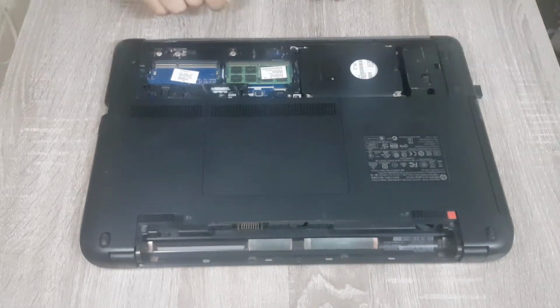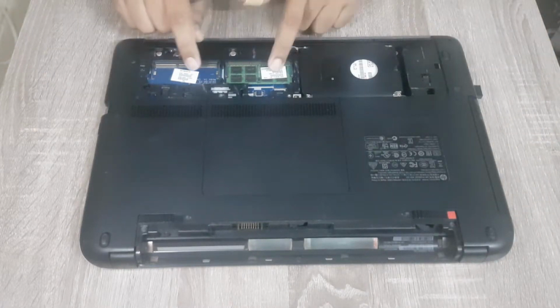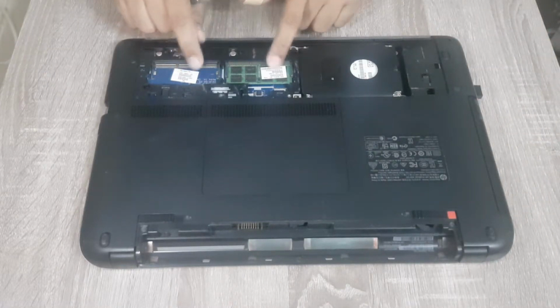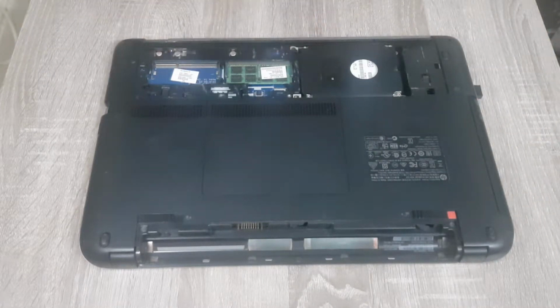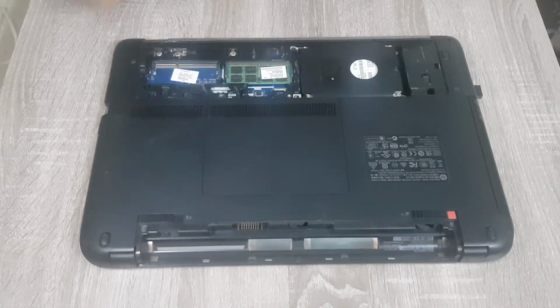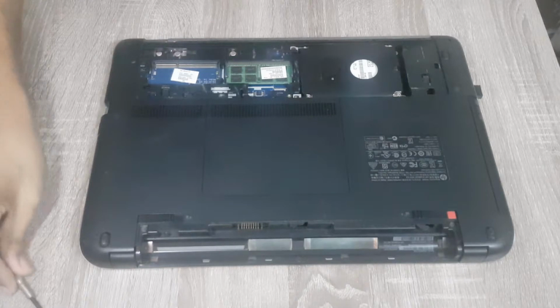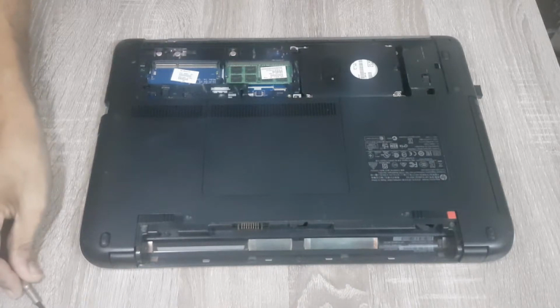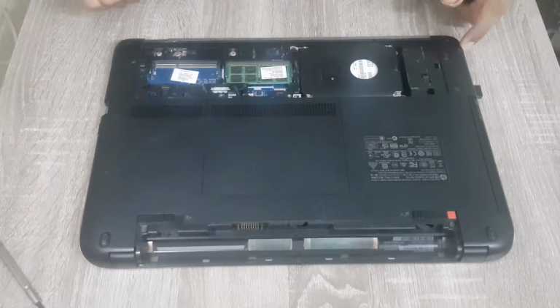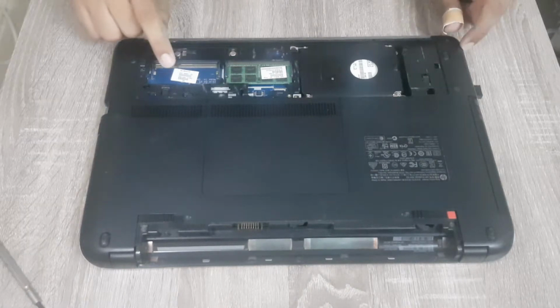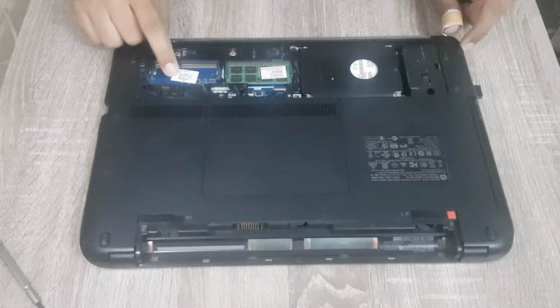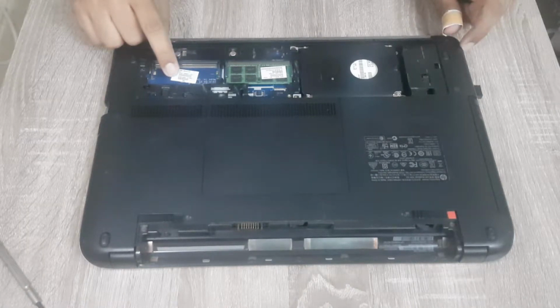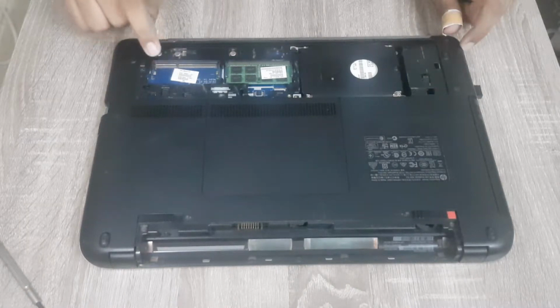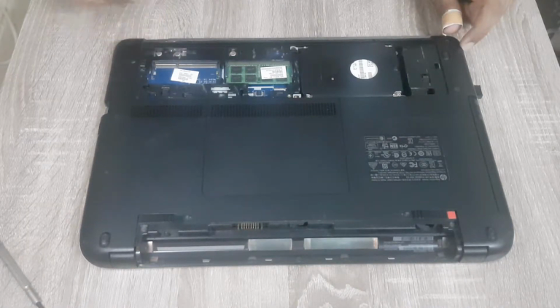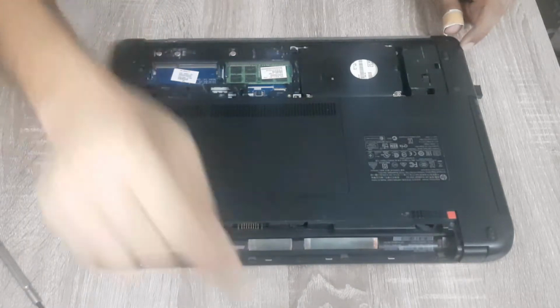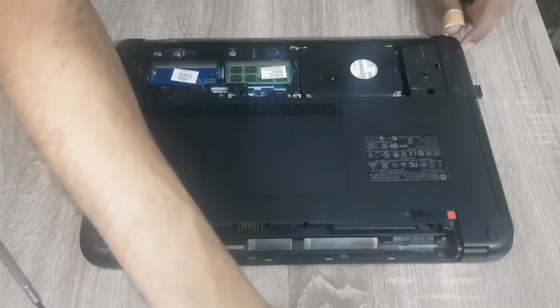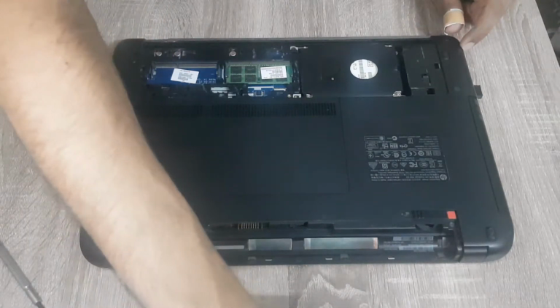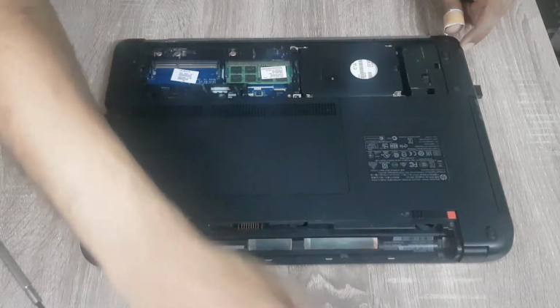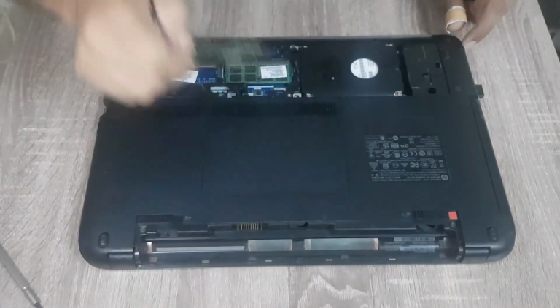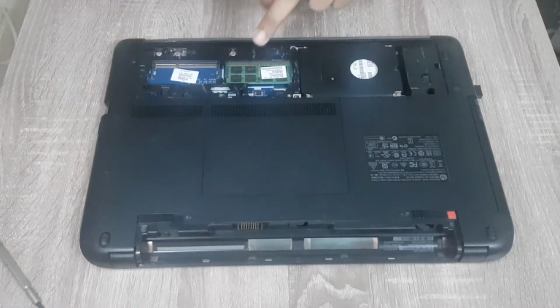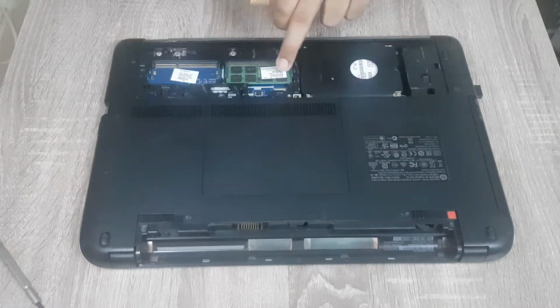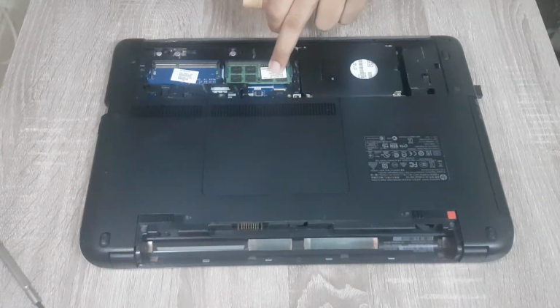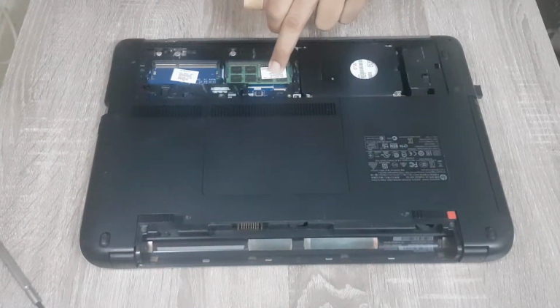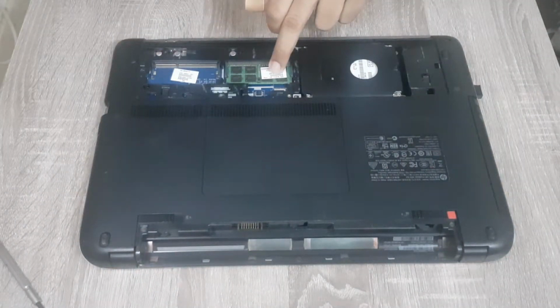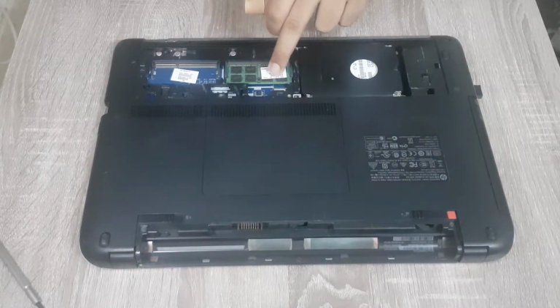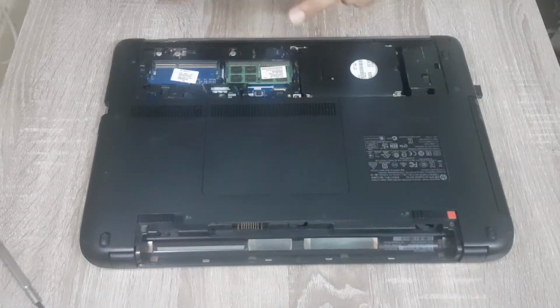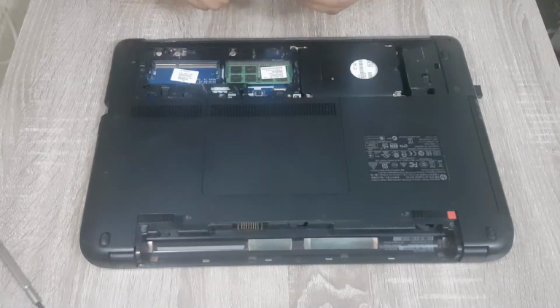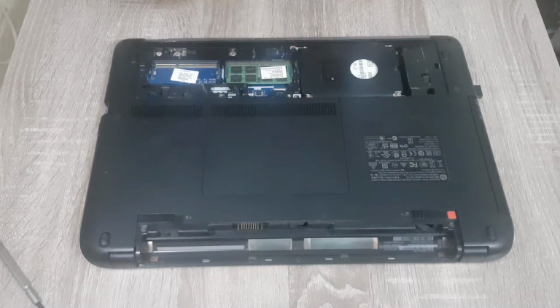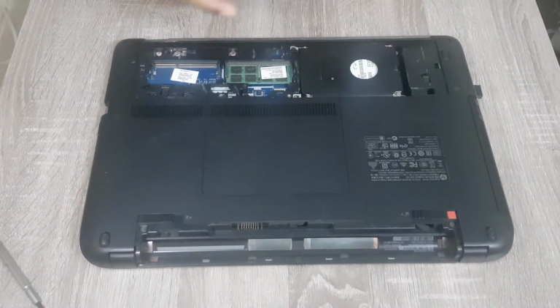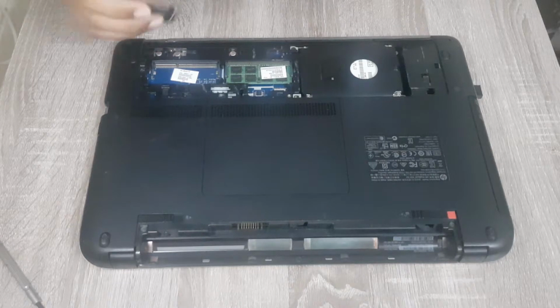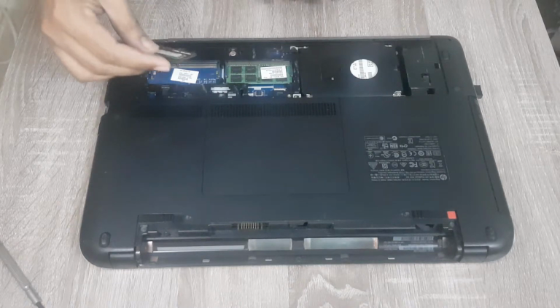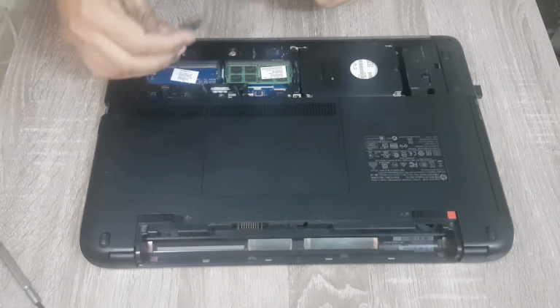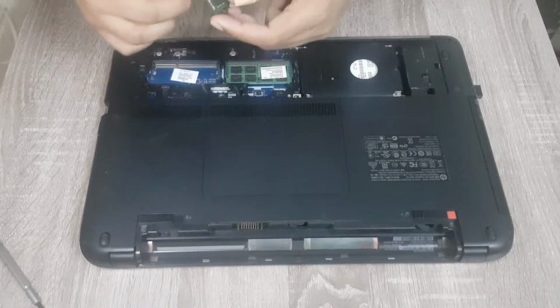These are the two memory slots. There is a free slot available, so we can add additional RAM. We already have 8 GB of memory installed, so we are going to add 4 GB of extra memory.